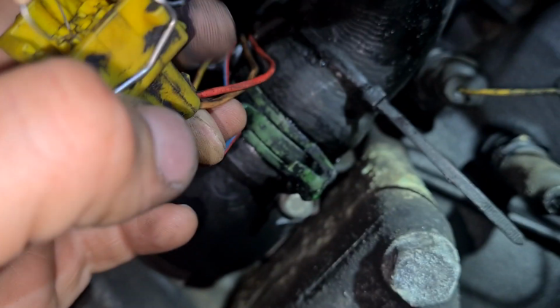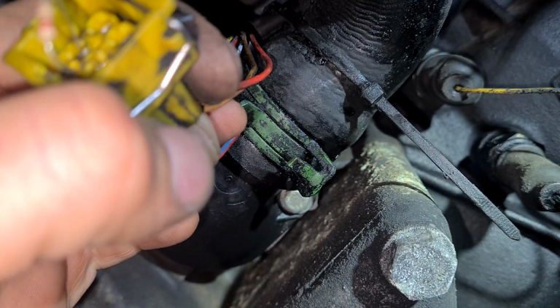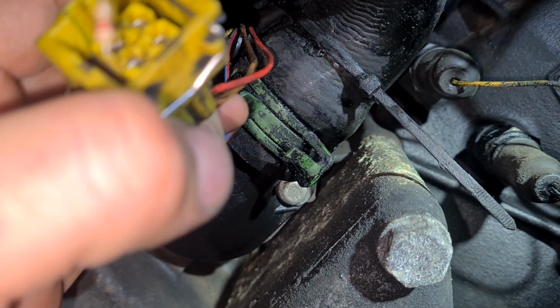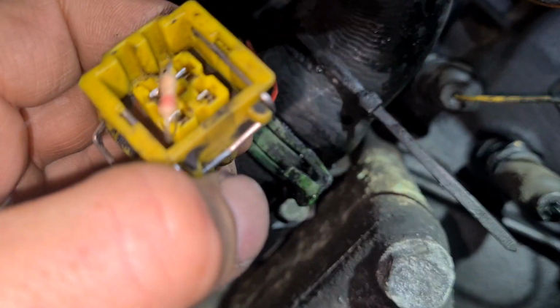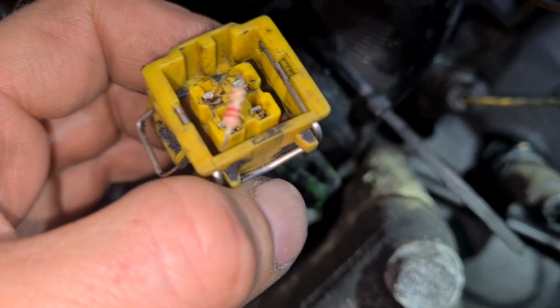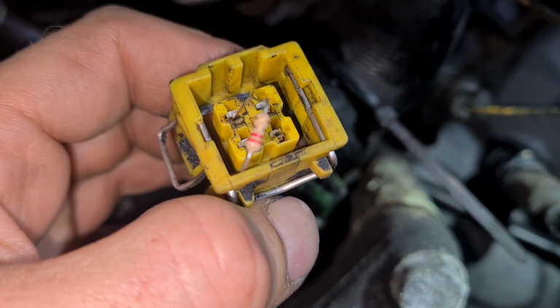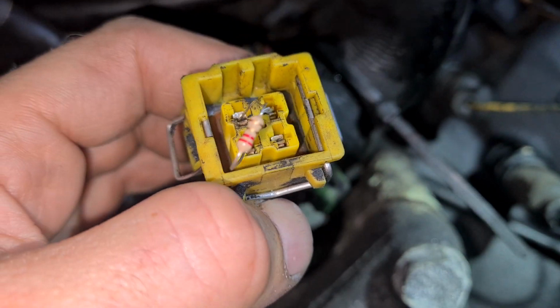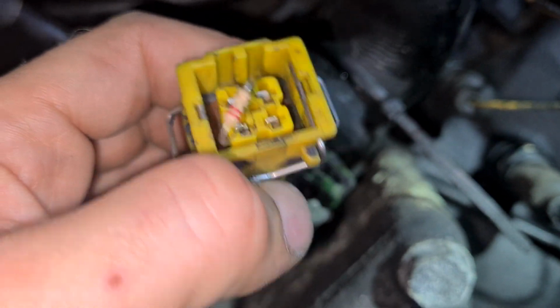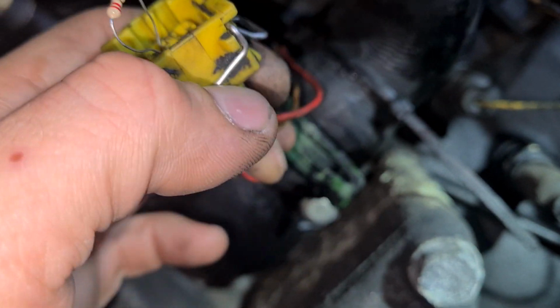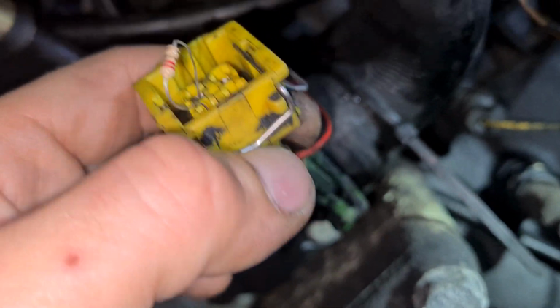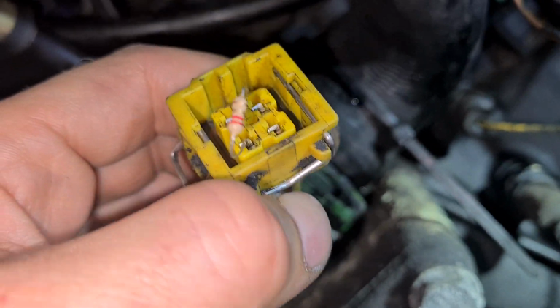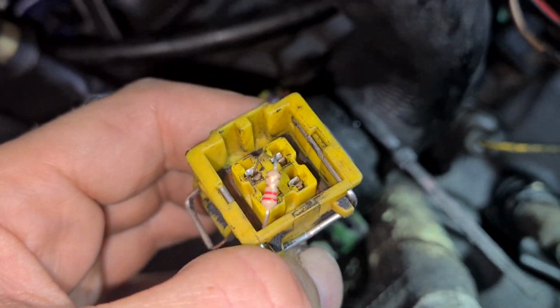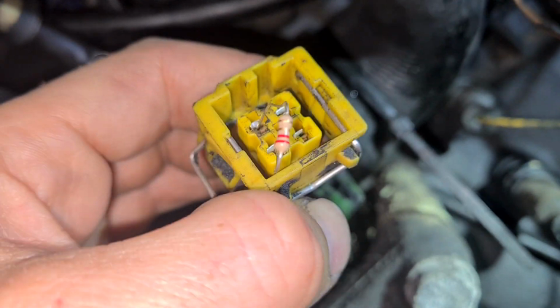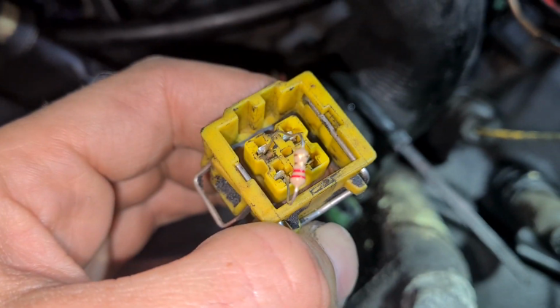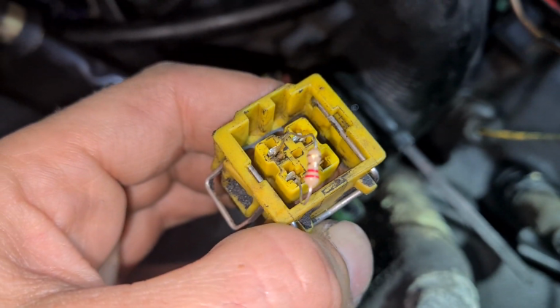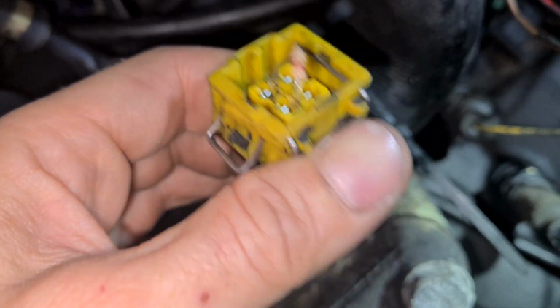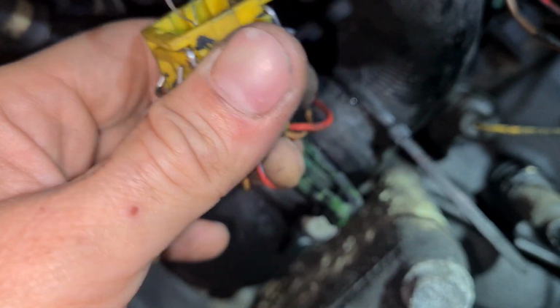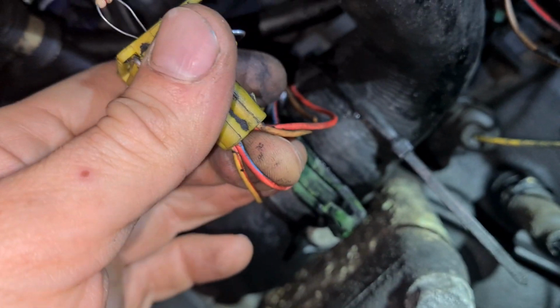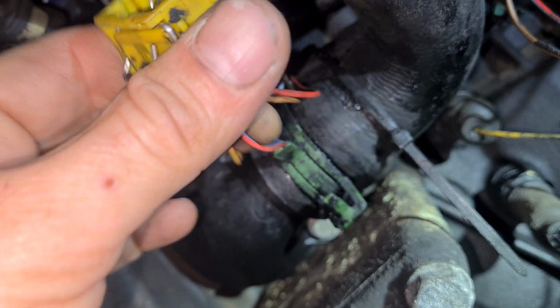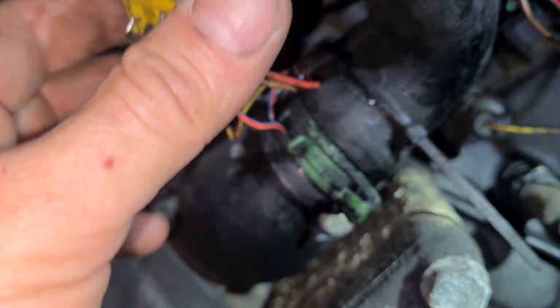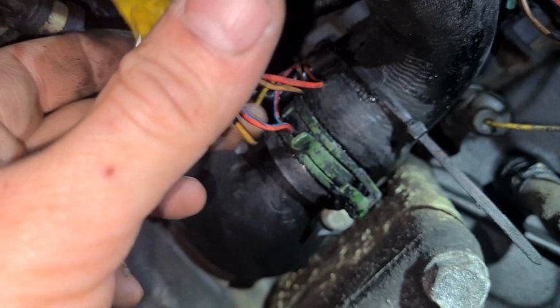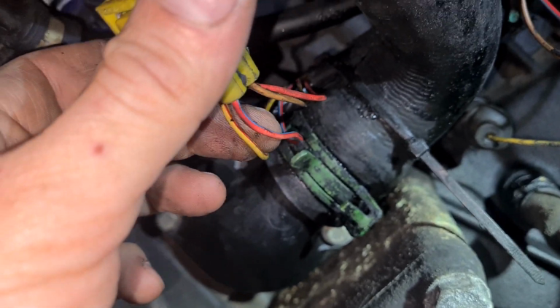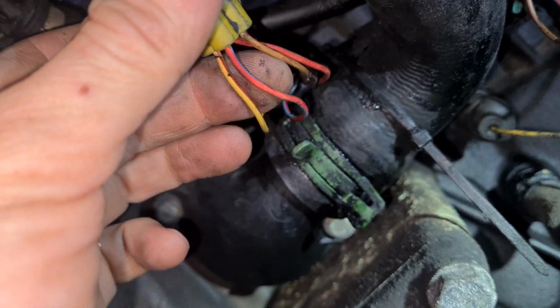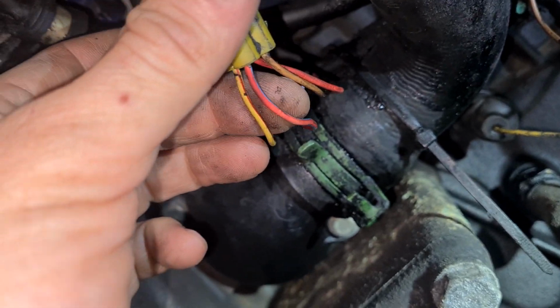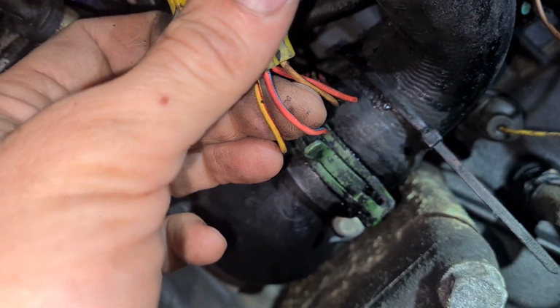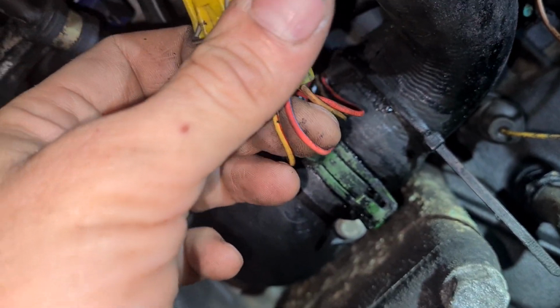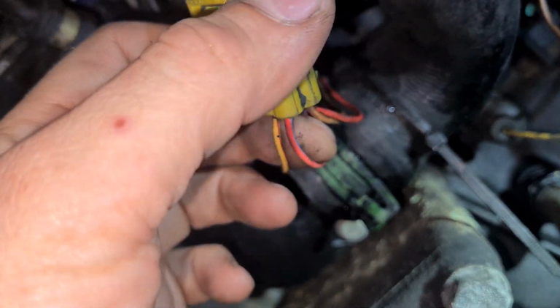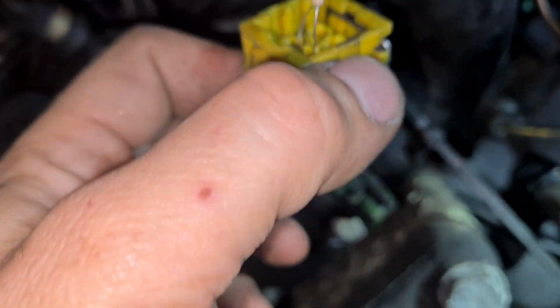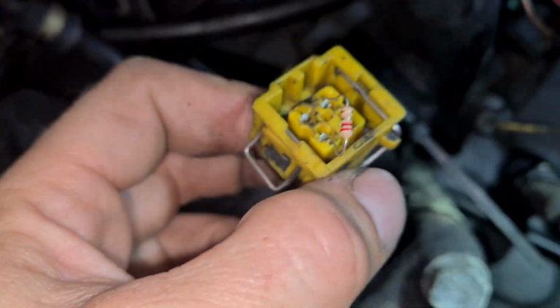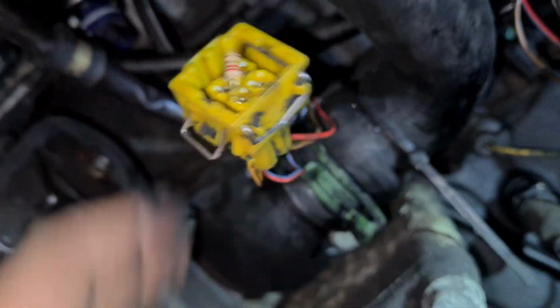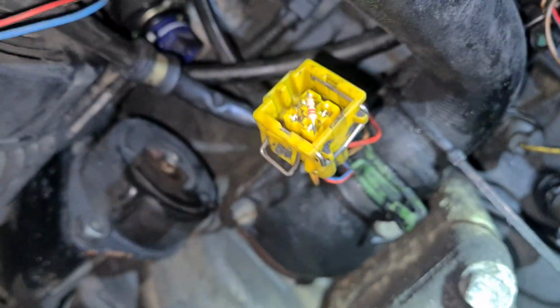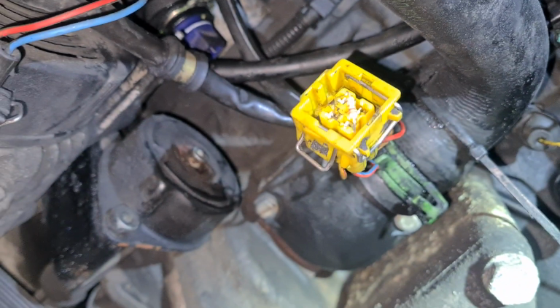The other side is some kind of switch. Here is a resistor — it feels the temperature.